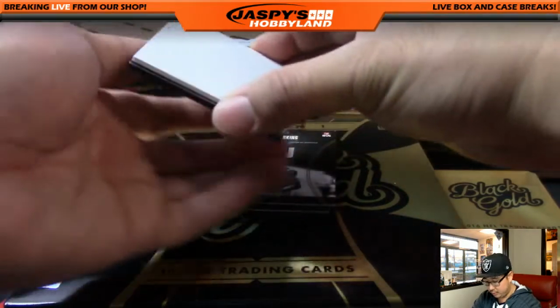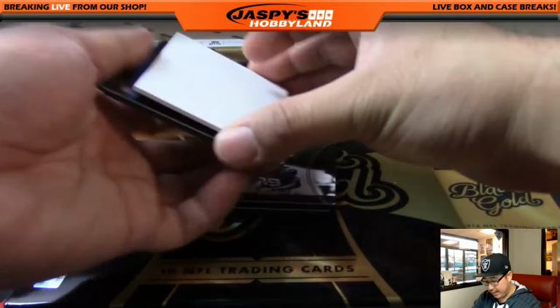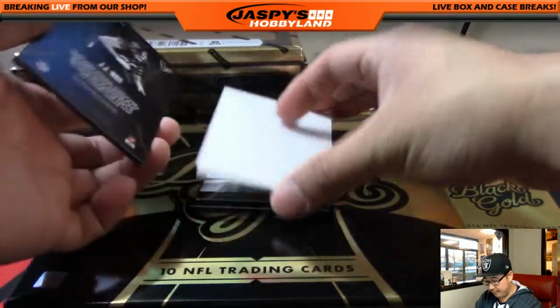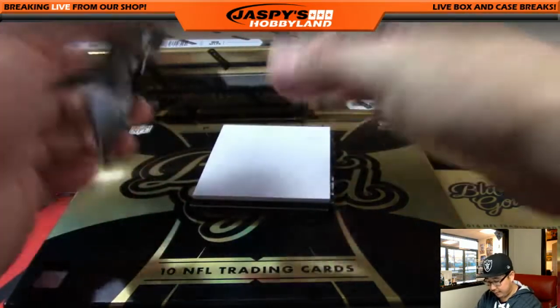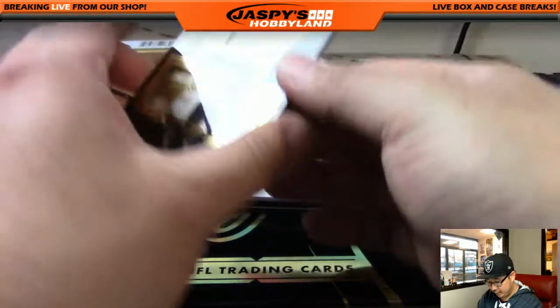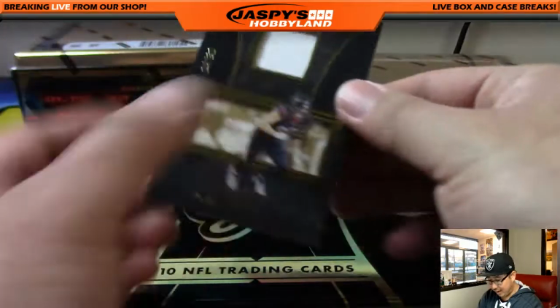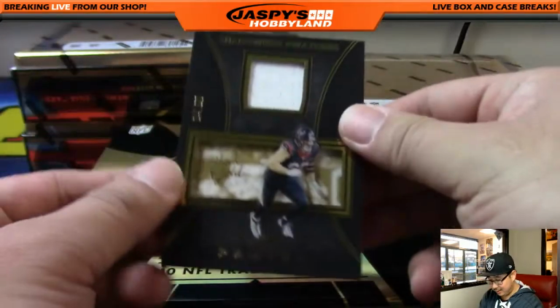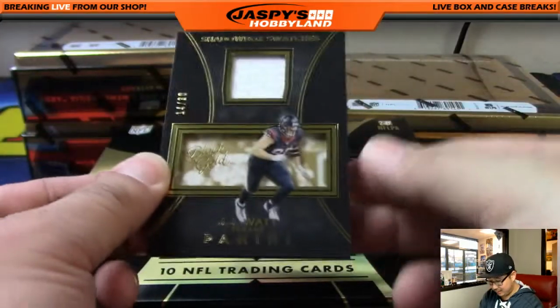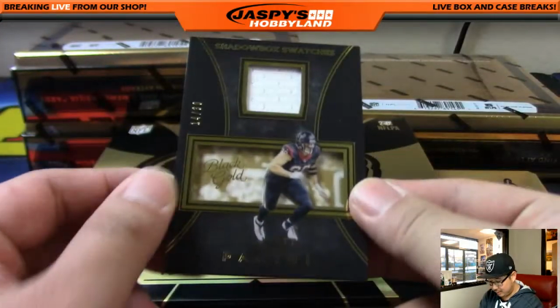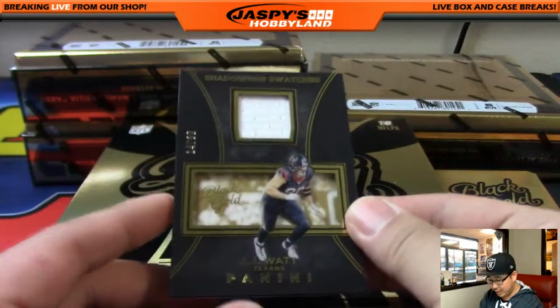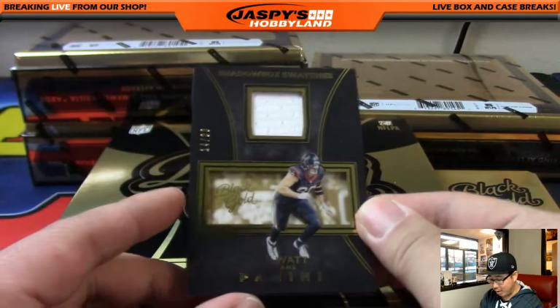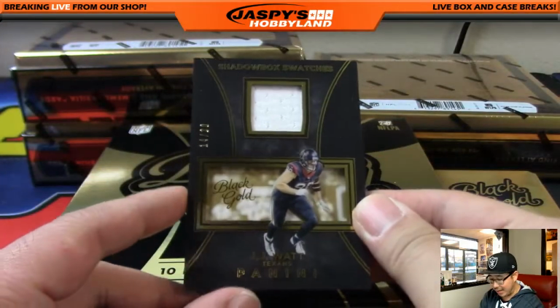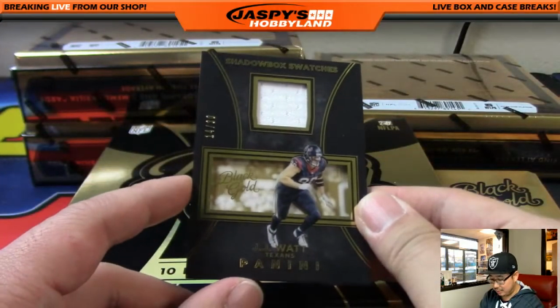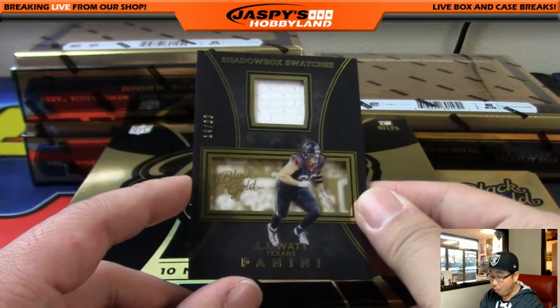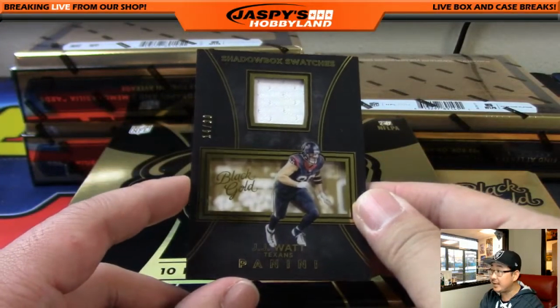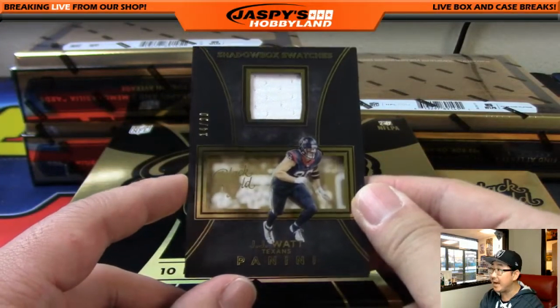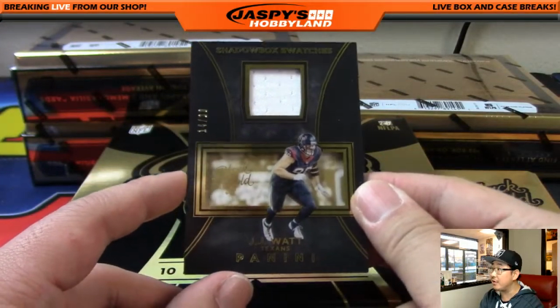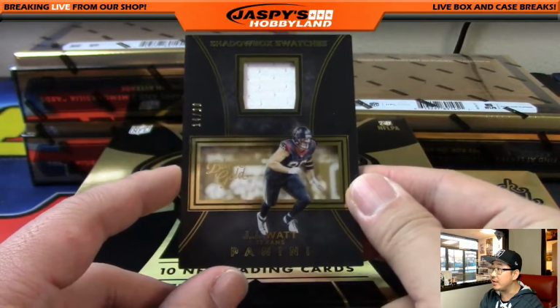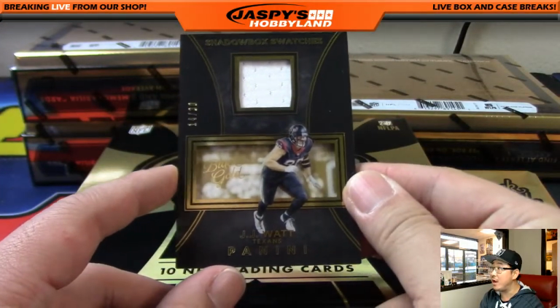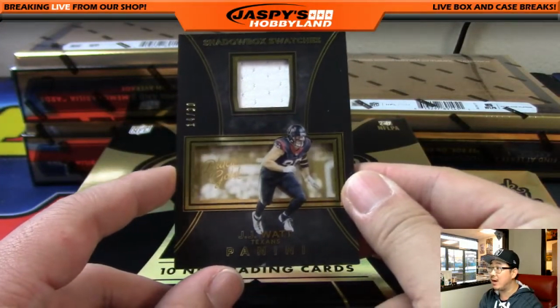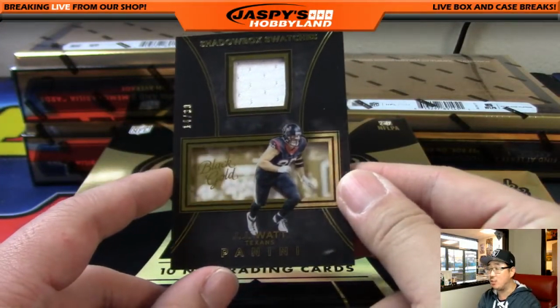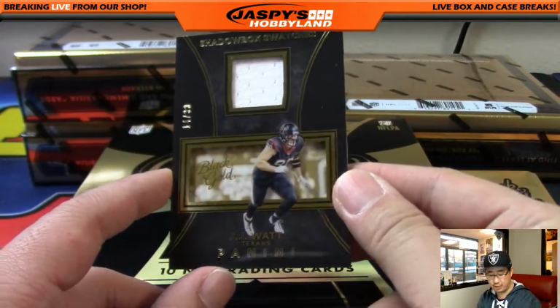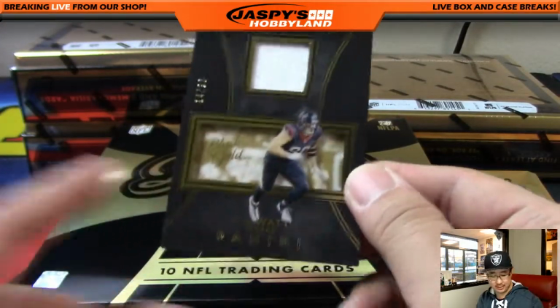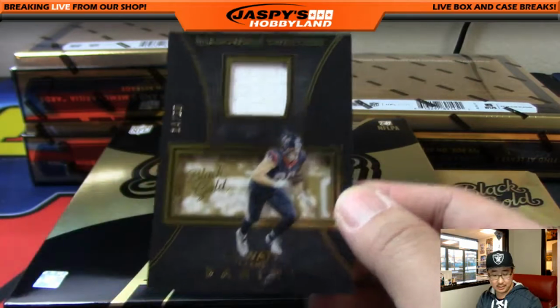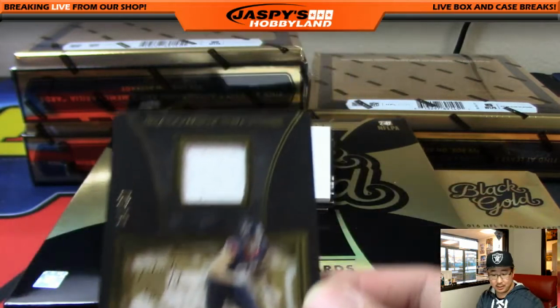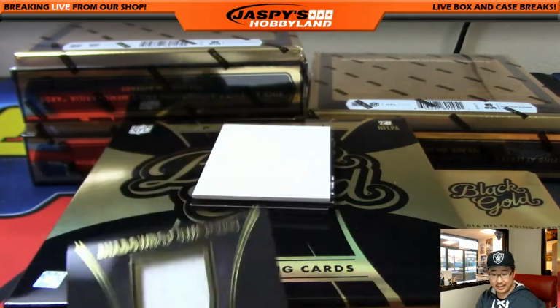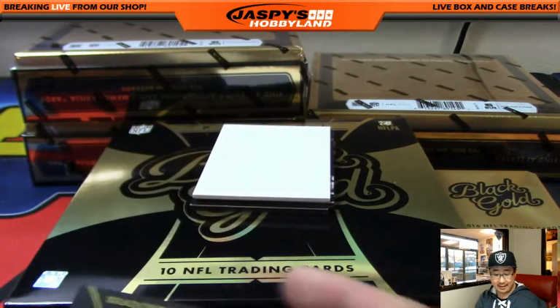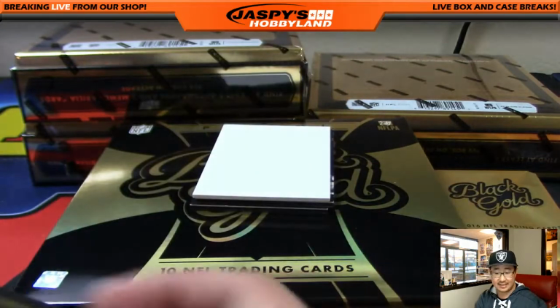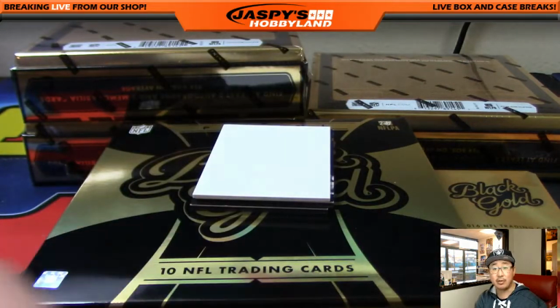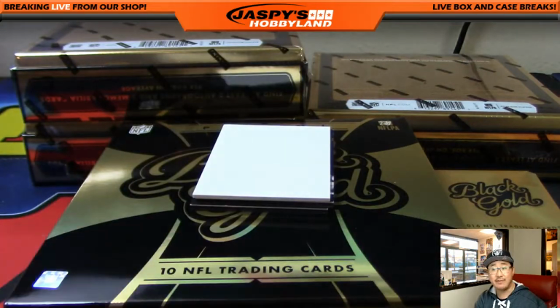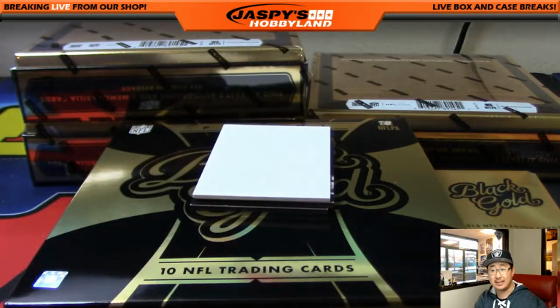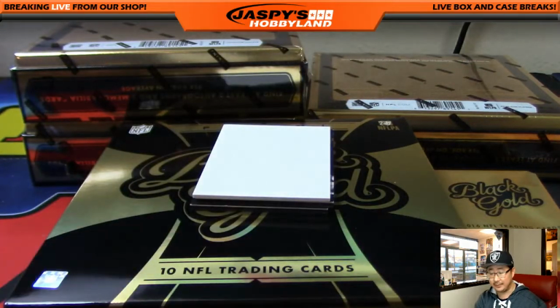JJ Watt, 14 out of 30. Shadowbox Swatches going to the AFC South — Jeff Hensley.